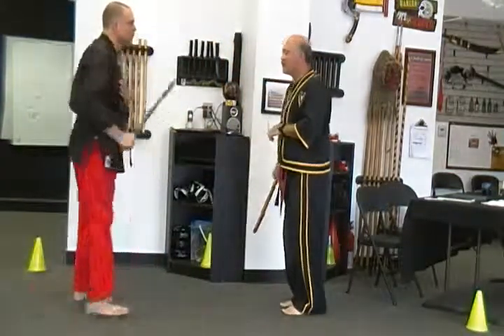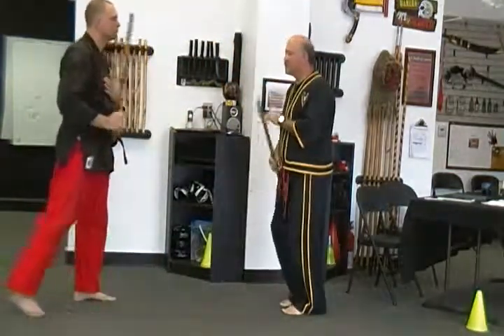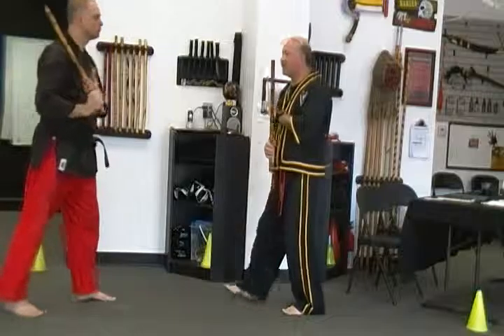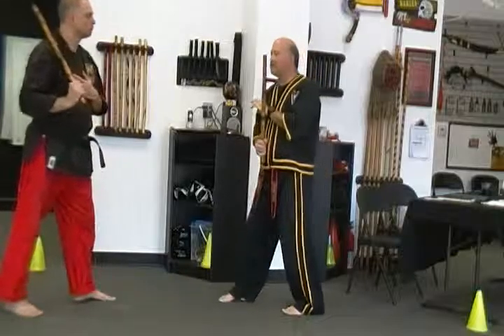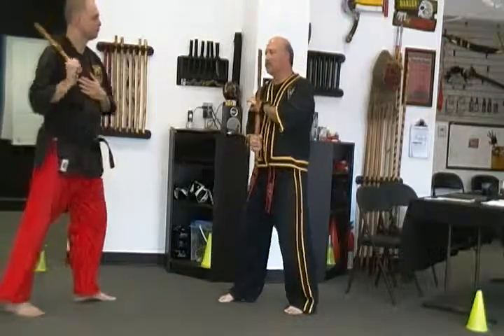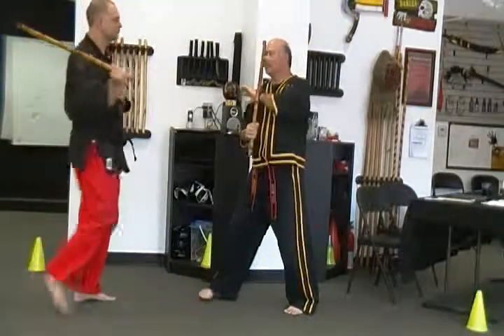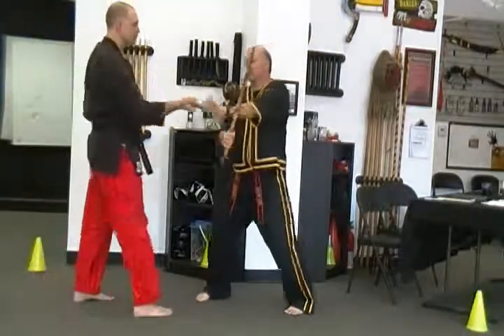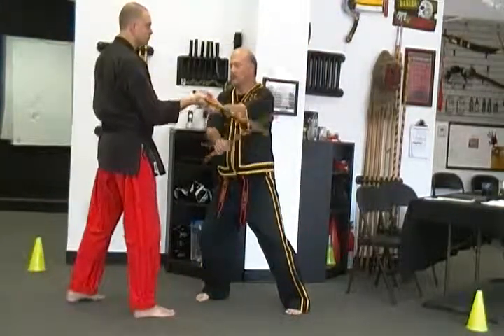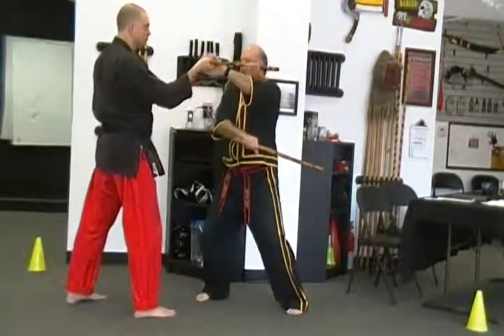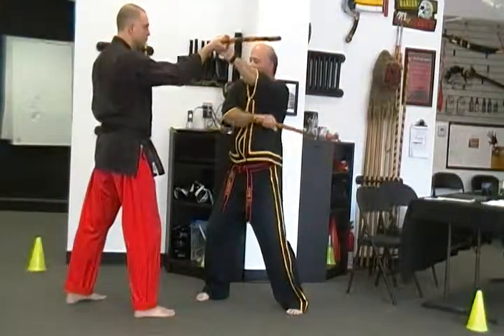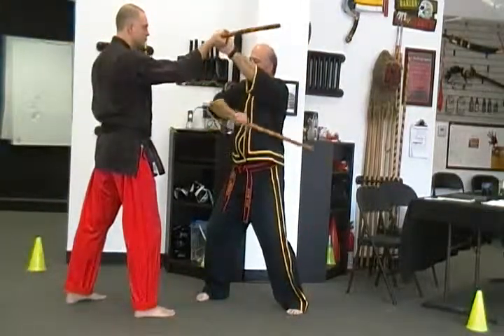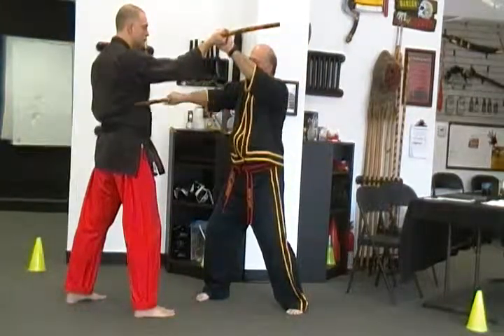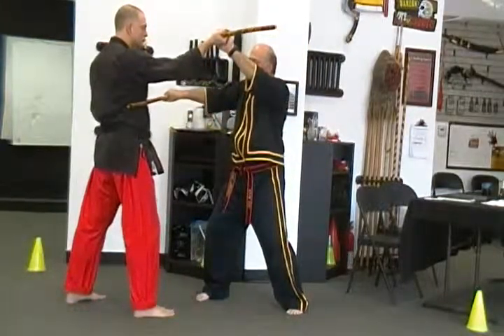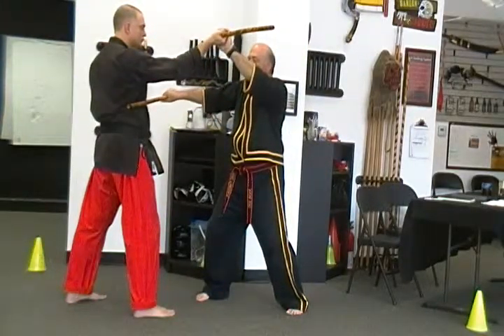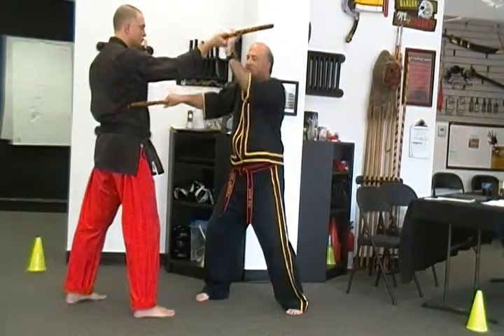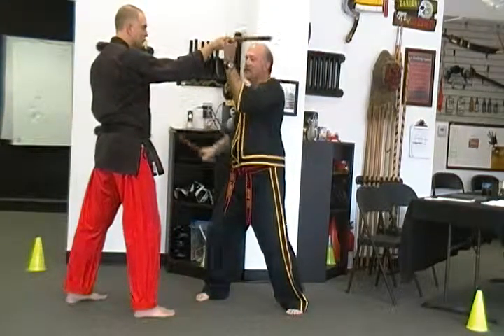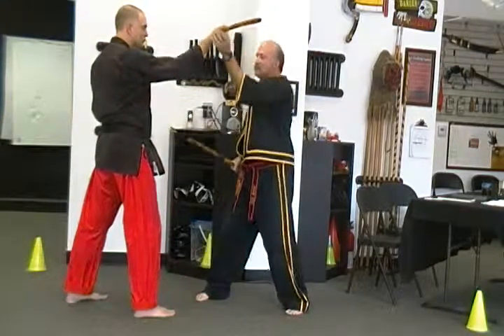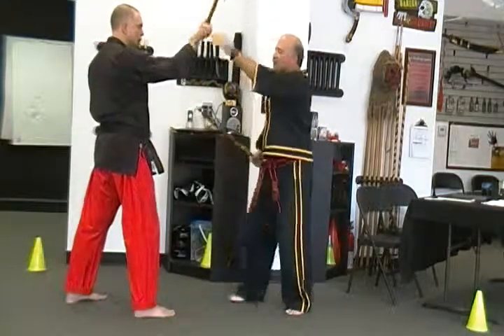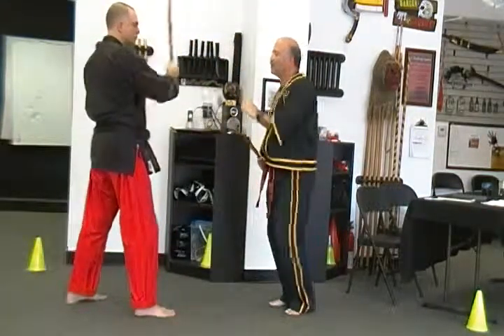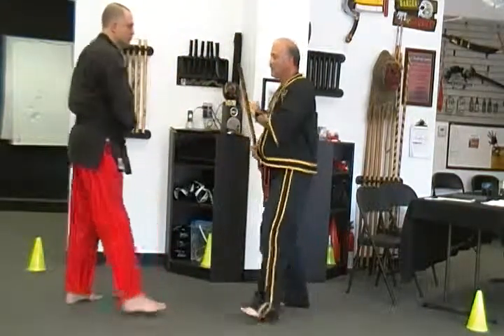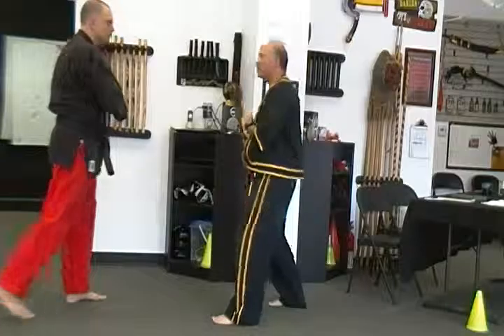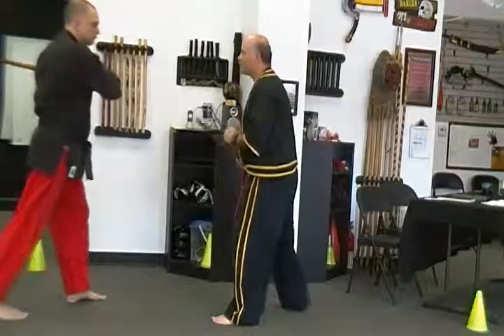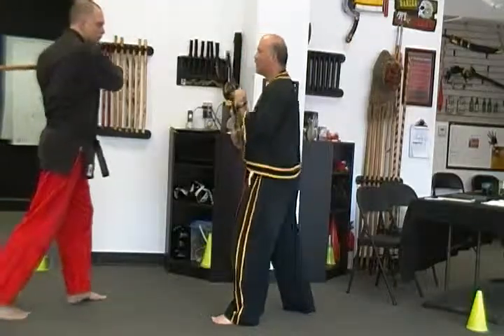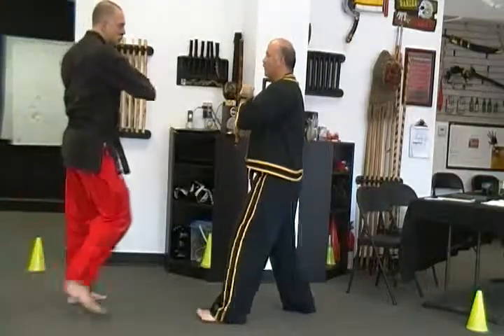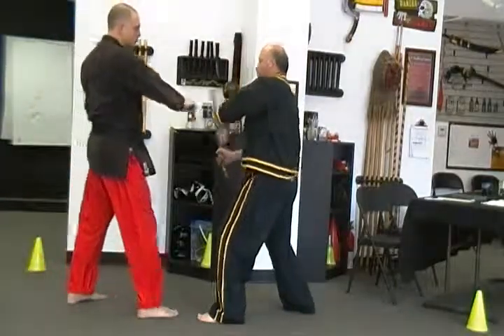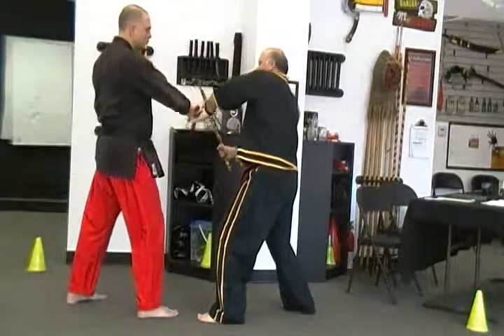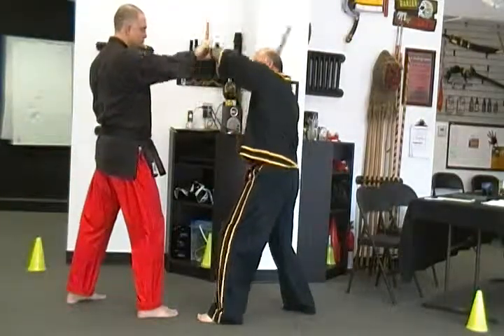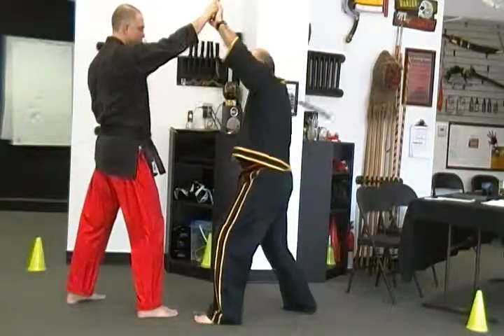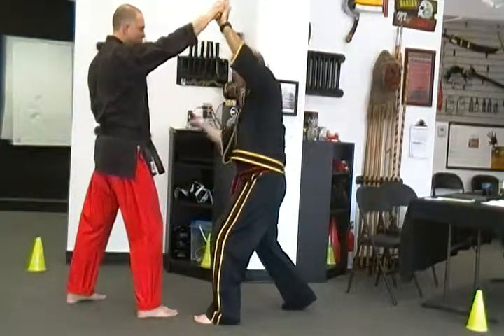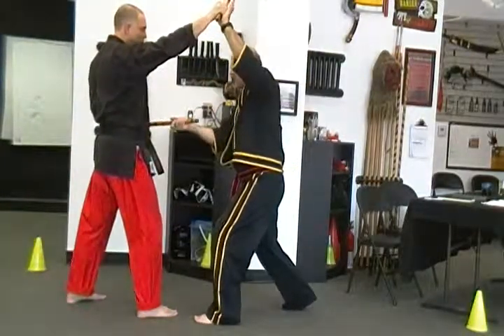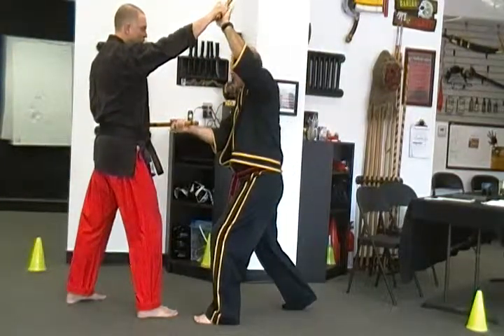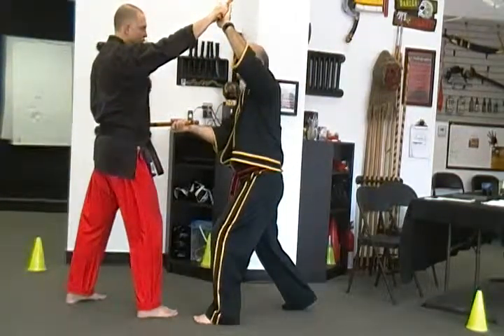Number three comes in at the ribs — lift the ribs, back again. Comes in from the other side, block, check, strike him in the ribs.